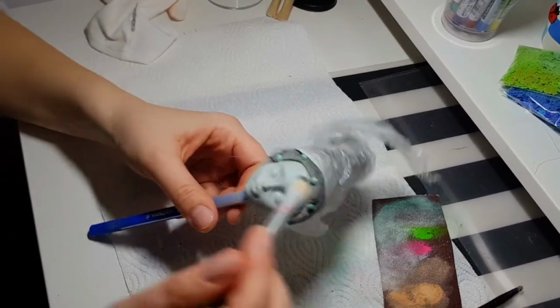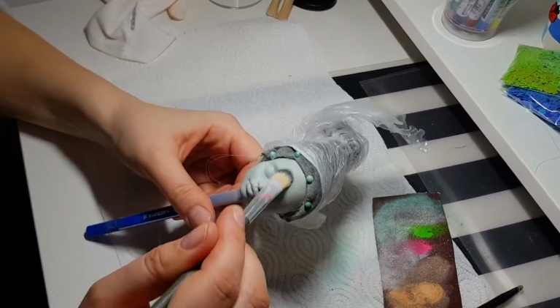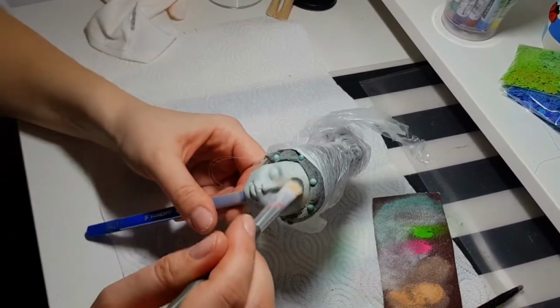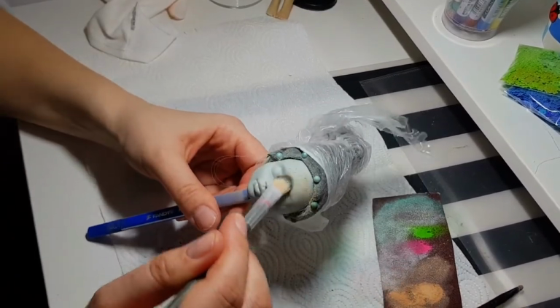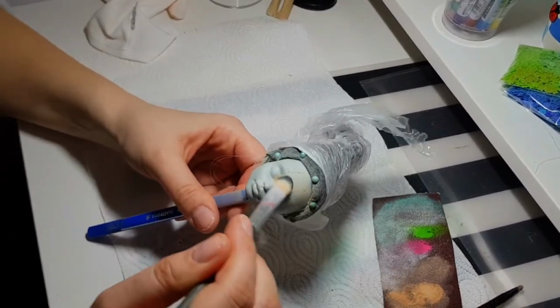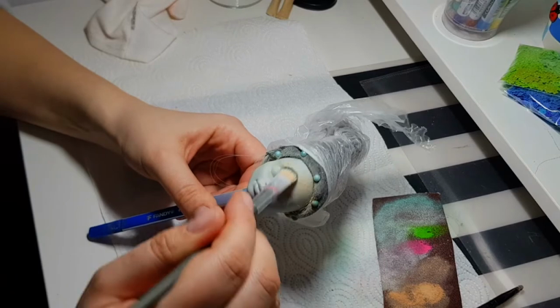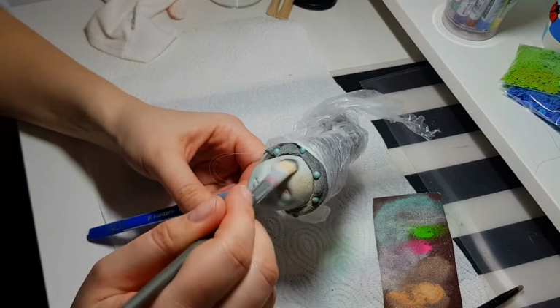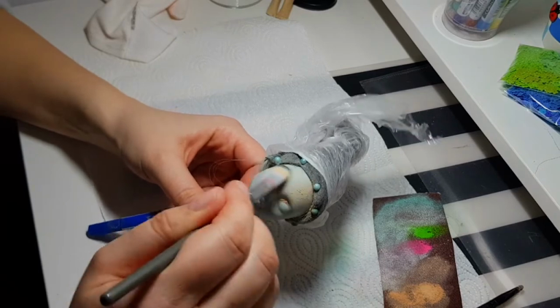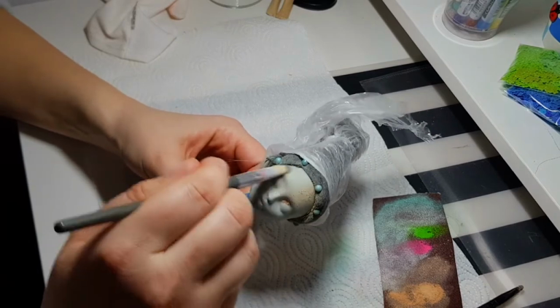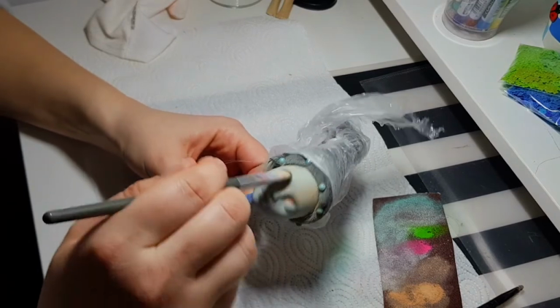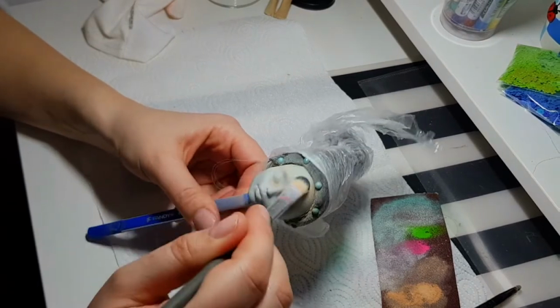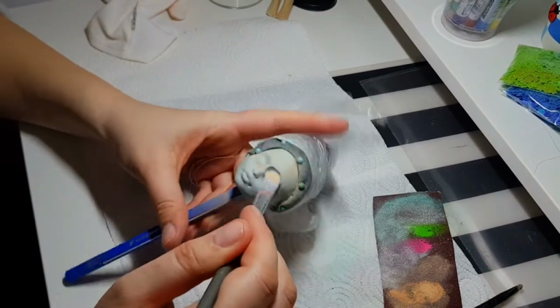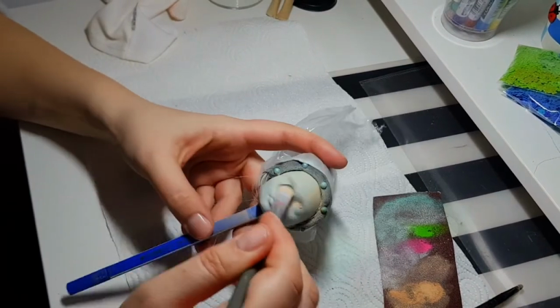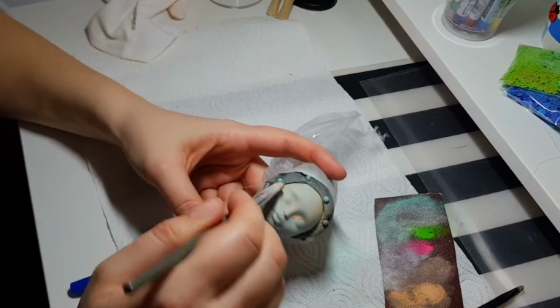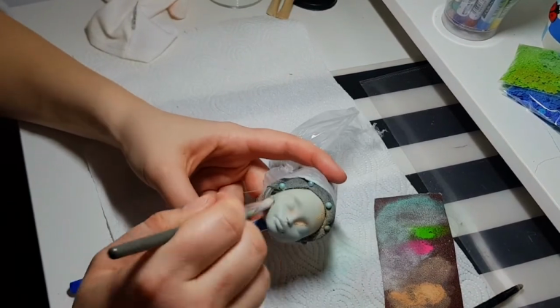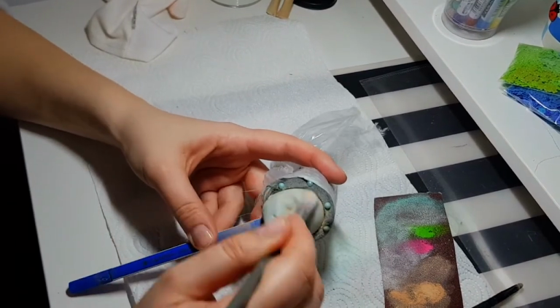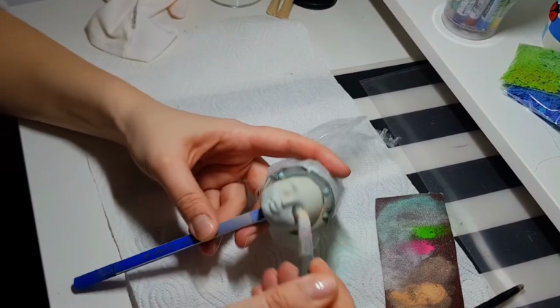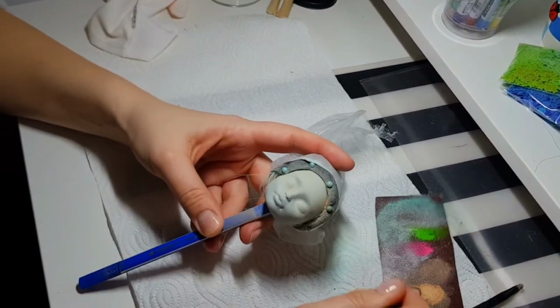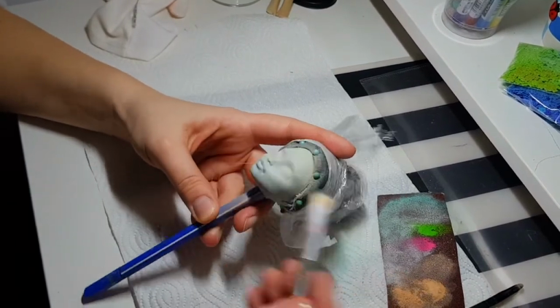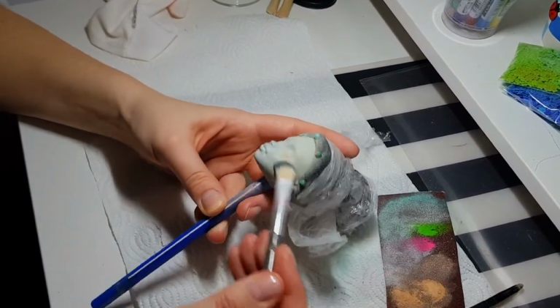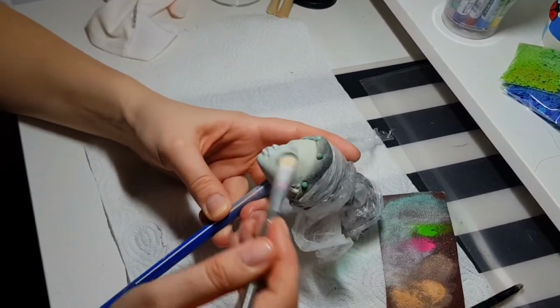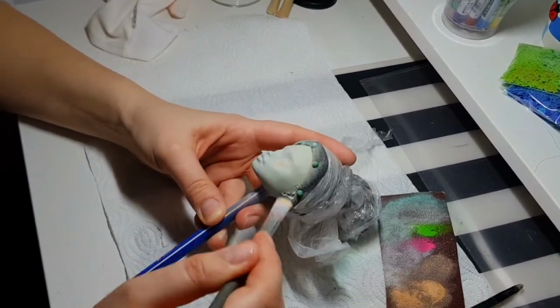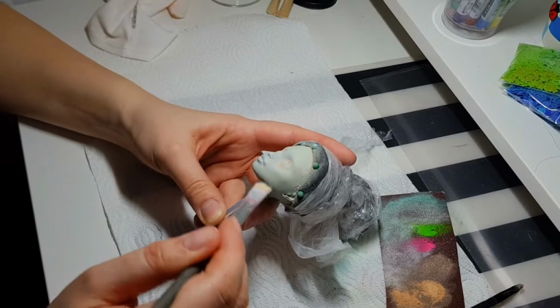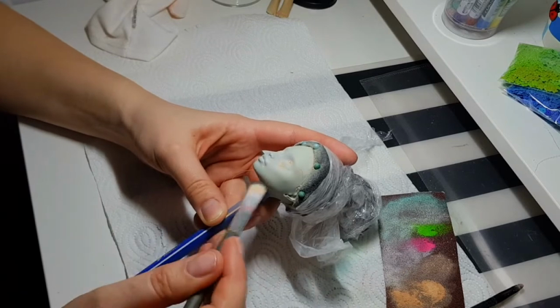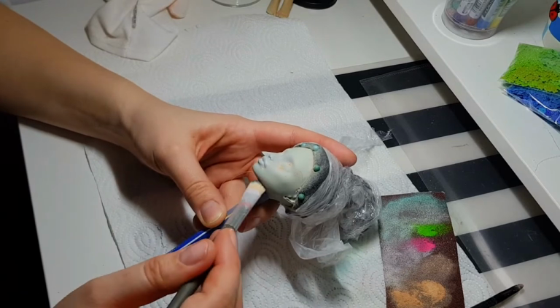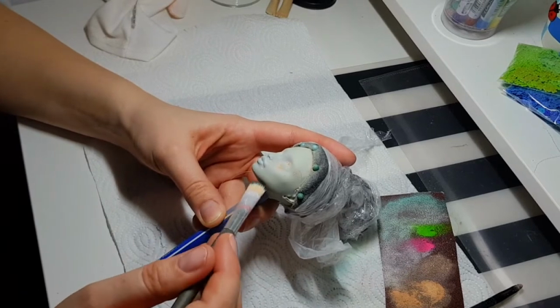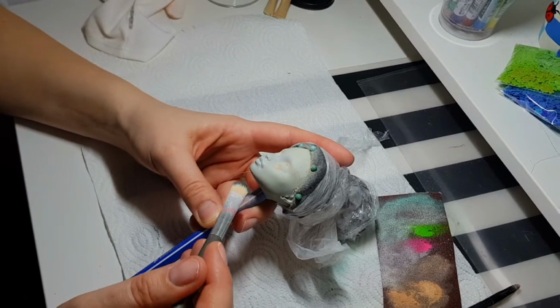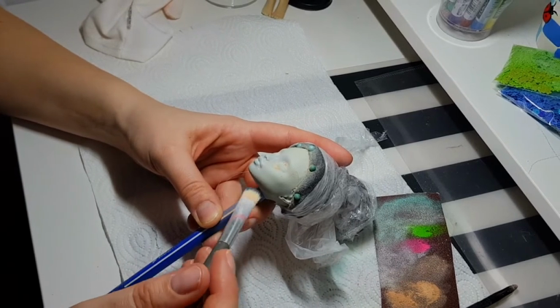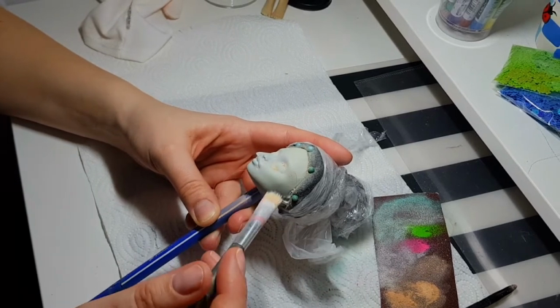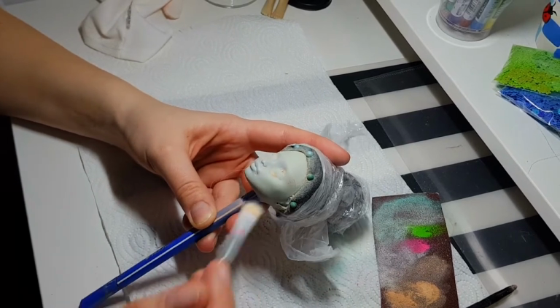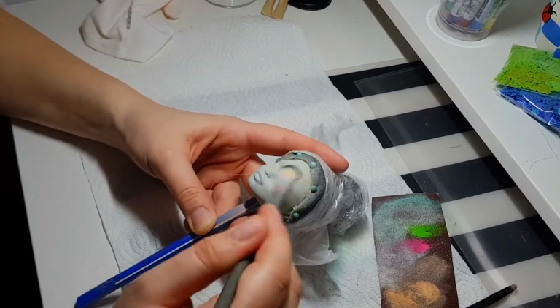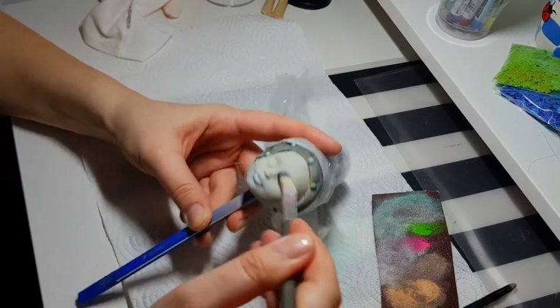I want her to be pale green, as this is how I imagine water nymphs. They are mystic creatures living in the water — half alive, half dead — so I think this color will be perfect.